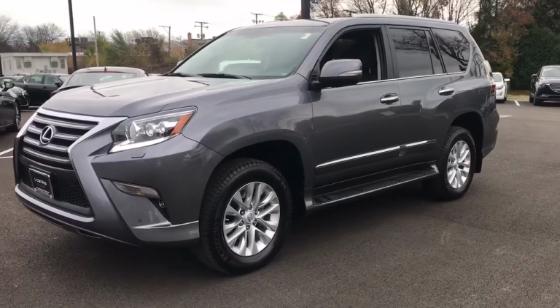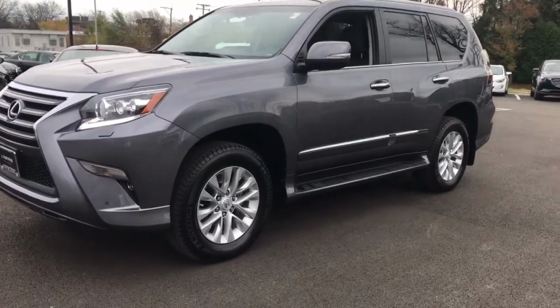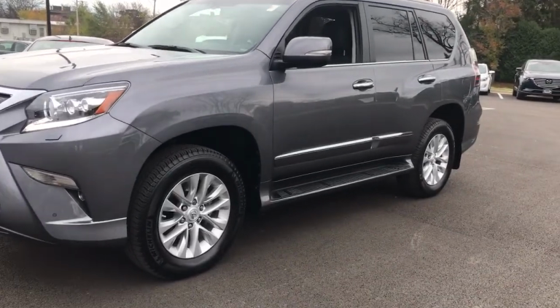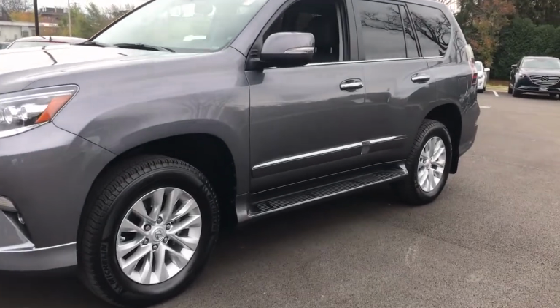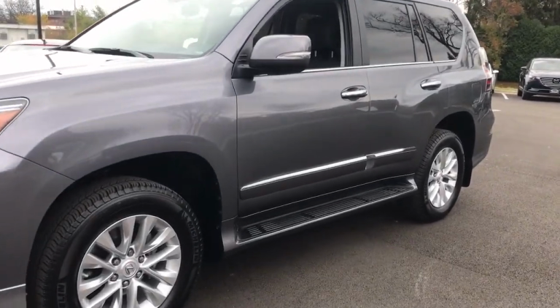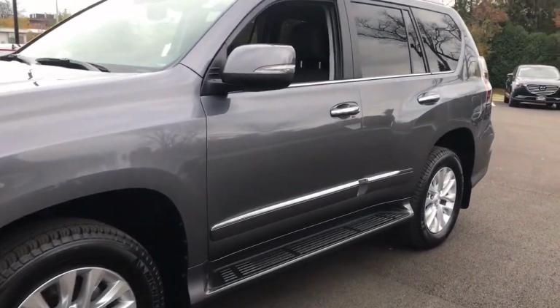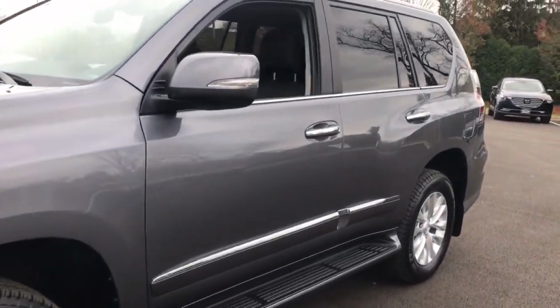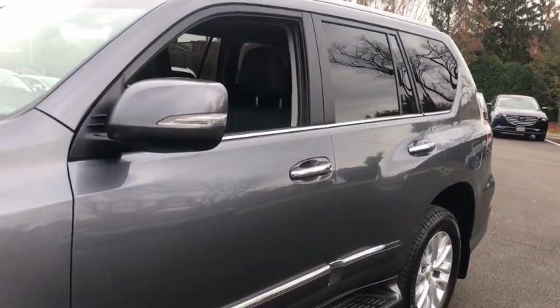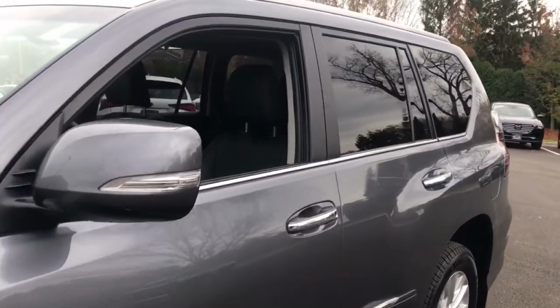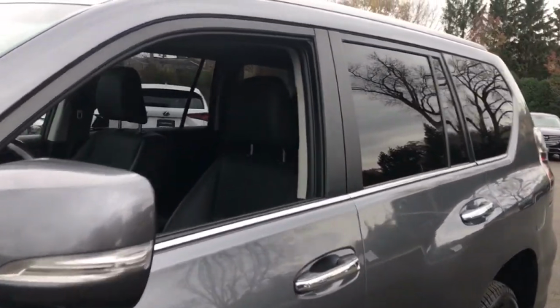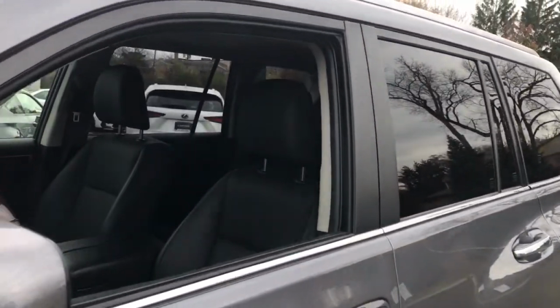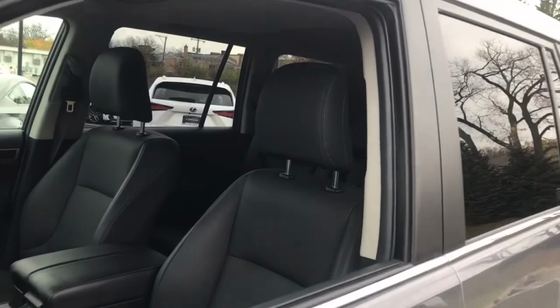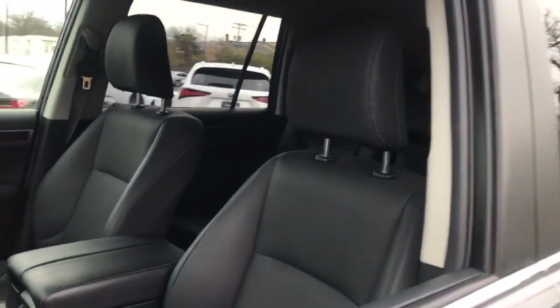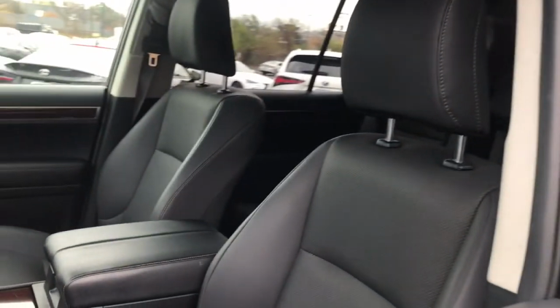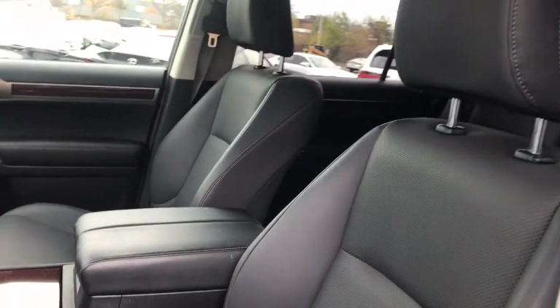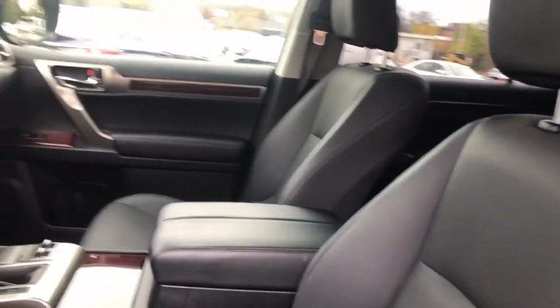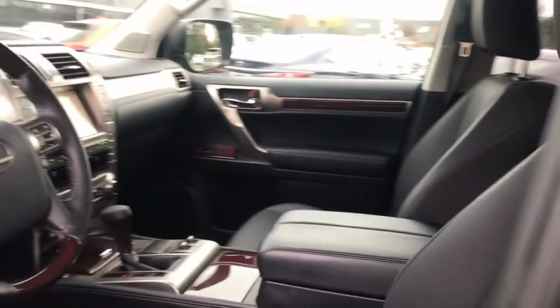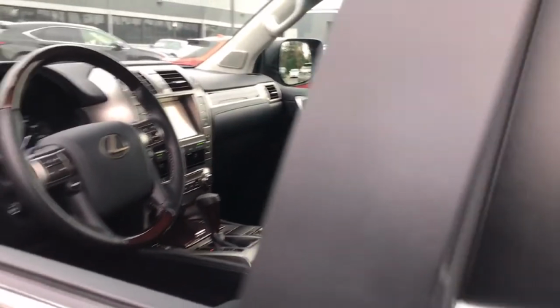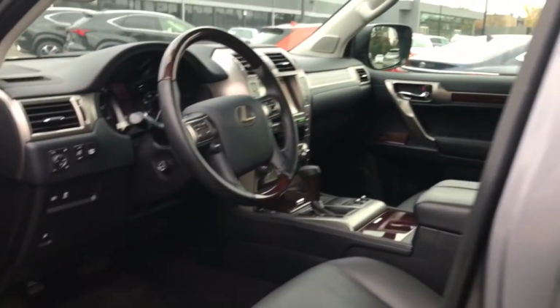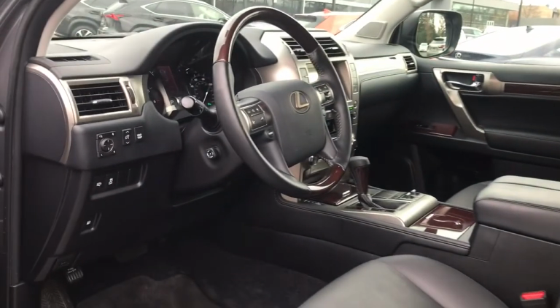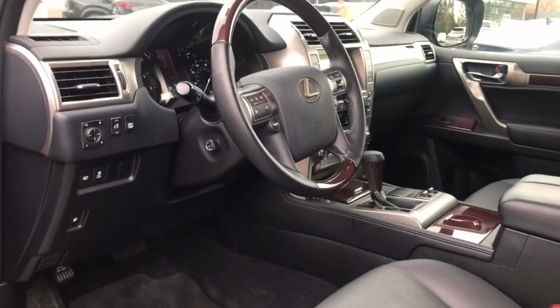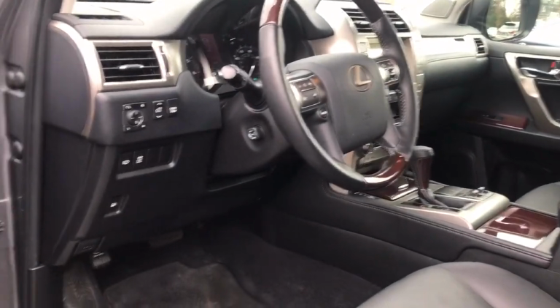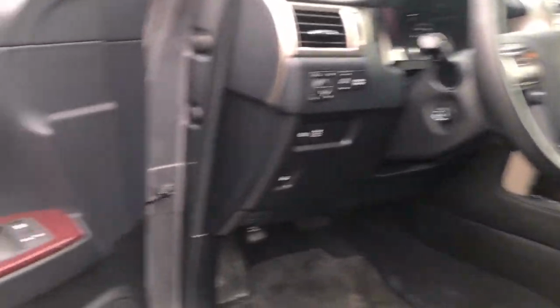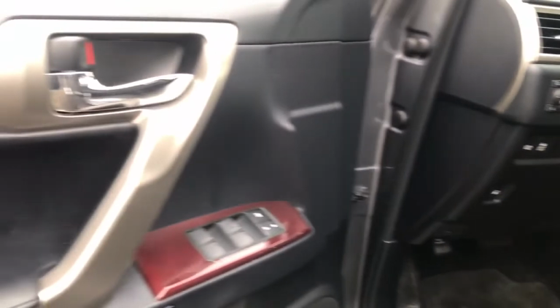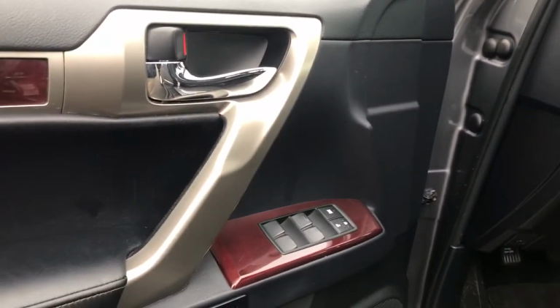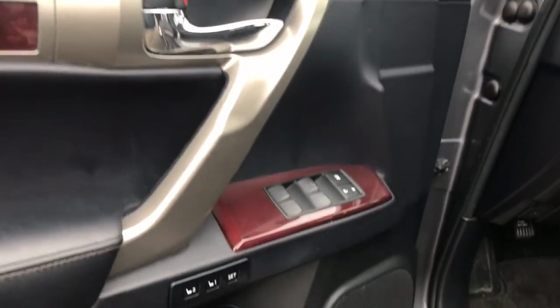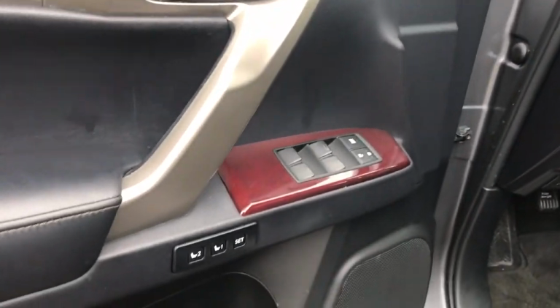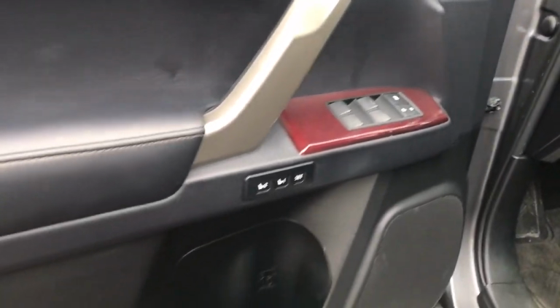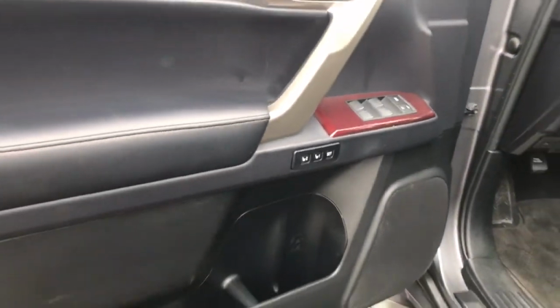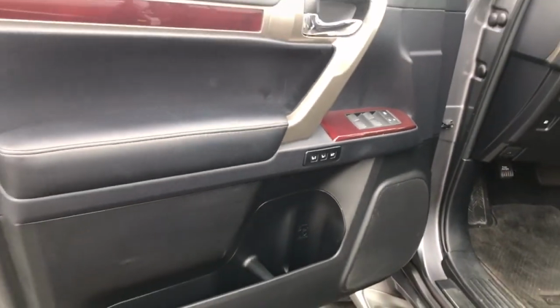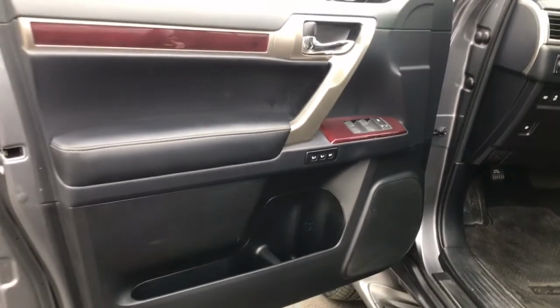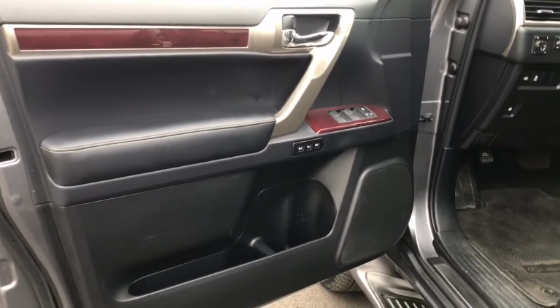Take your passion for comfort along on every adventure in this bold and capable GX. From the driver-focused cockpit within its peaceful cabin to its deluxe passenger amenities, this three-row luxury trail machine satisfies like no other.